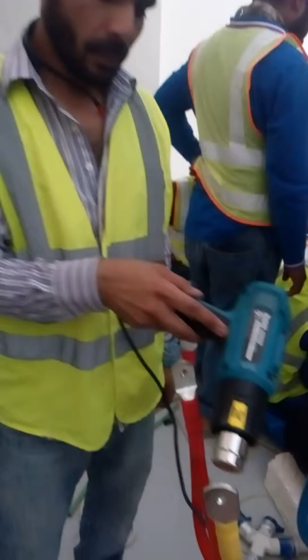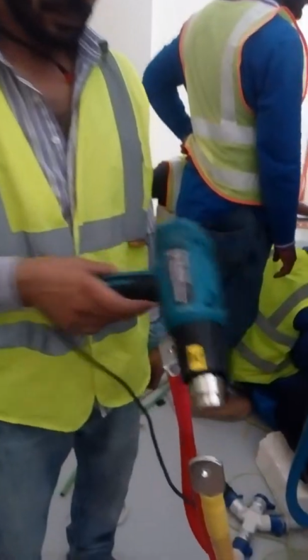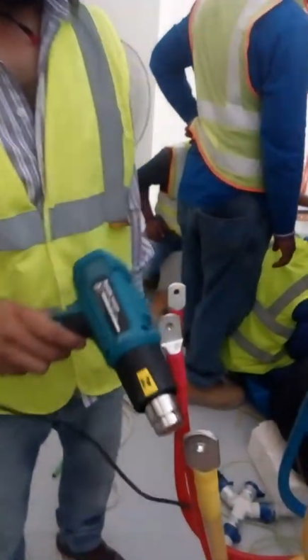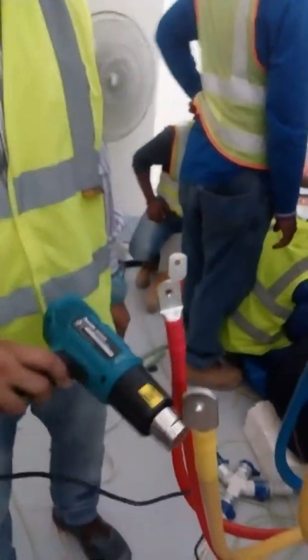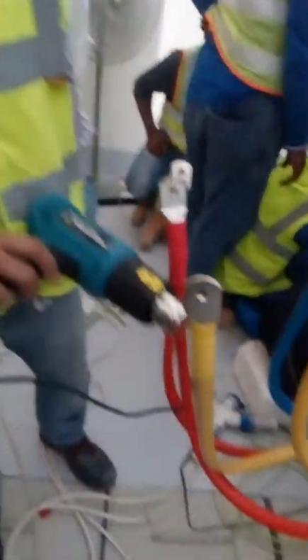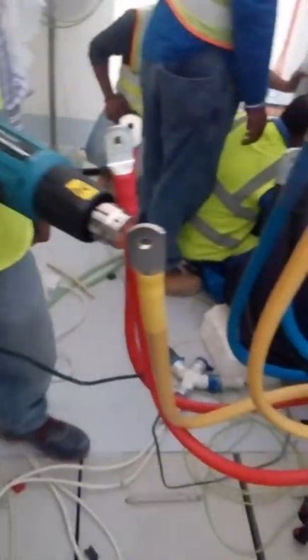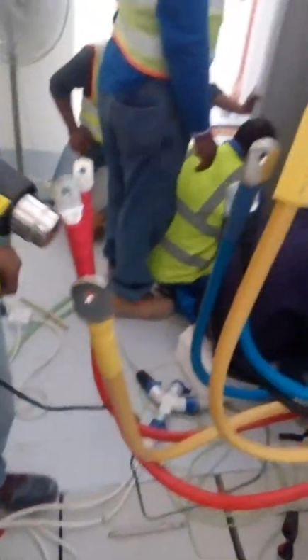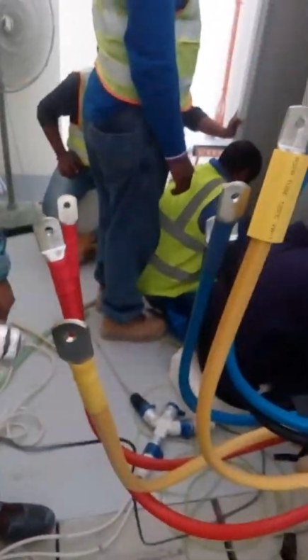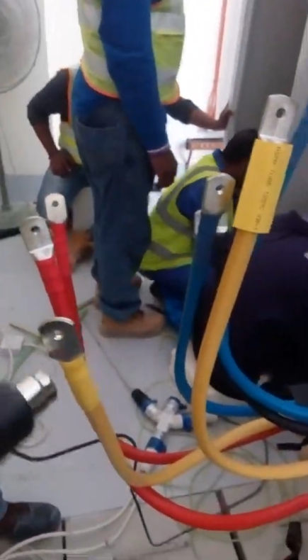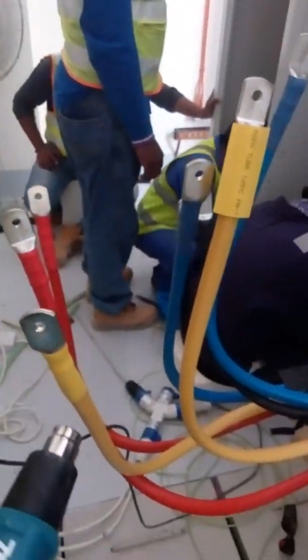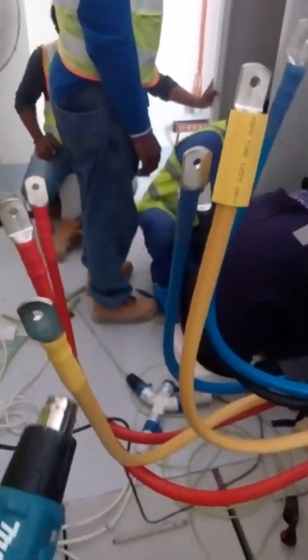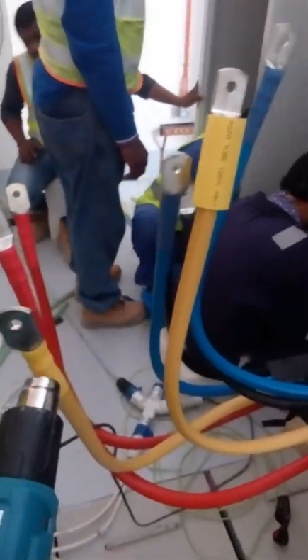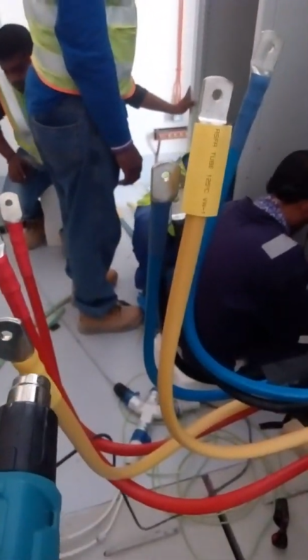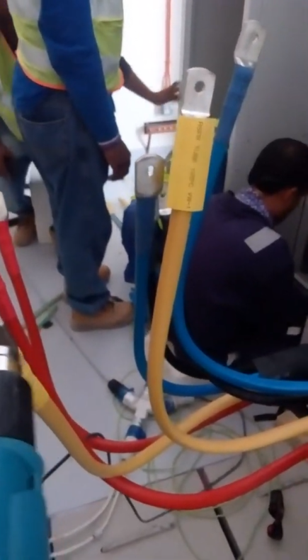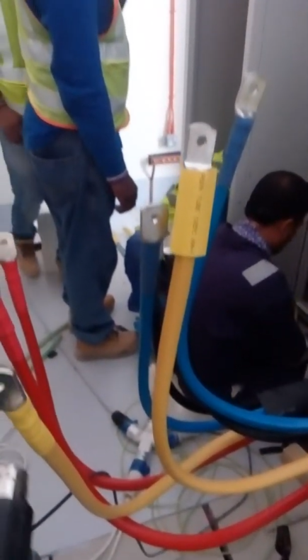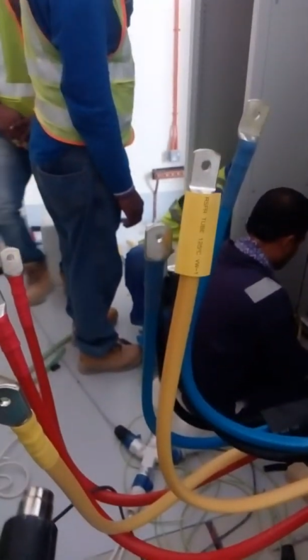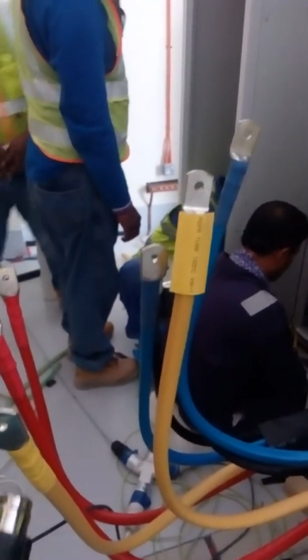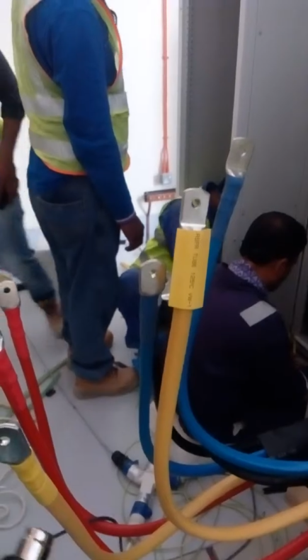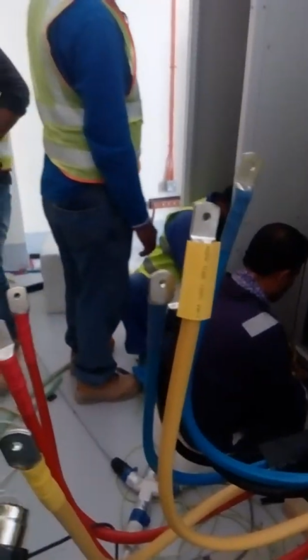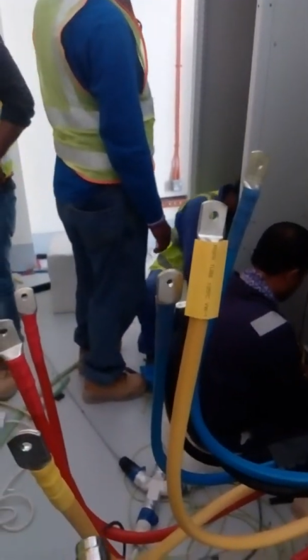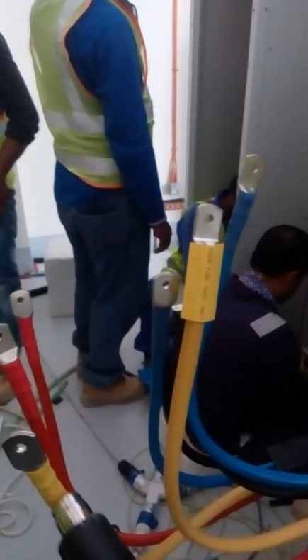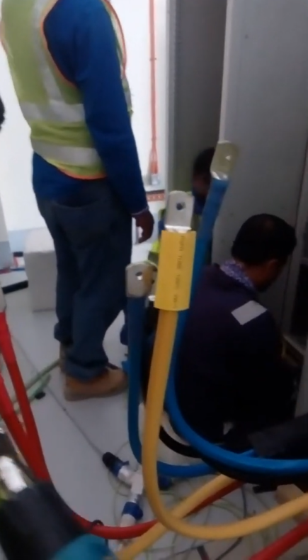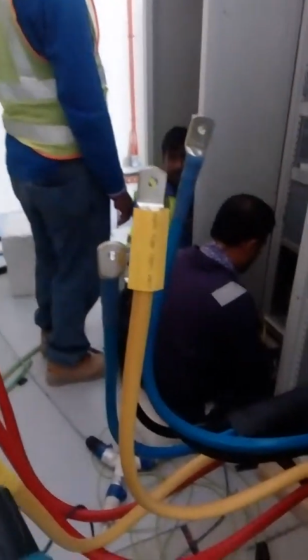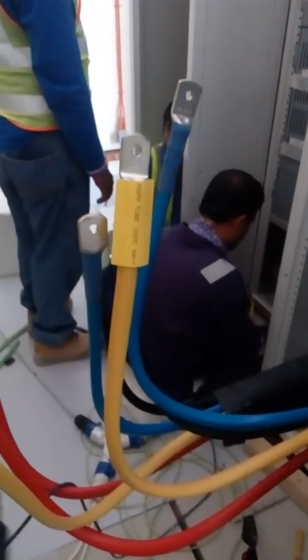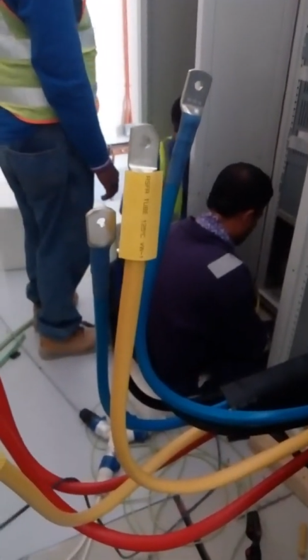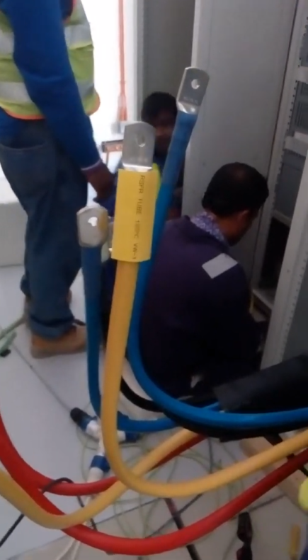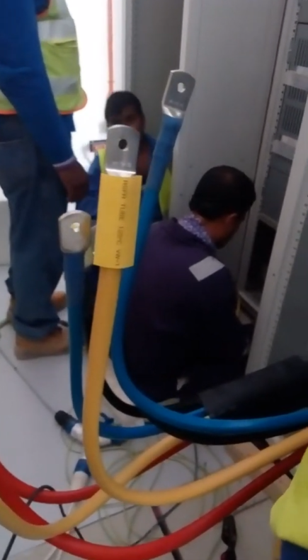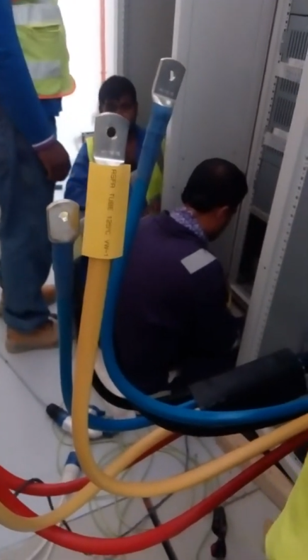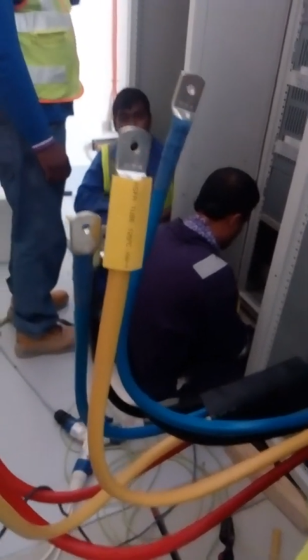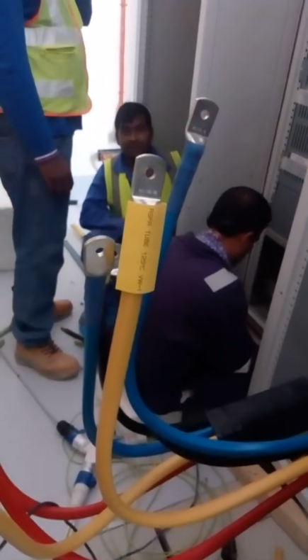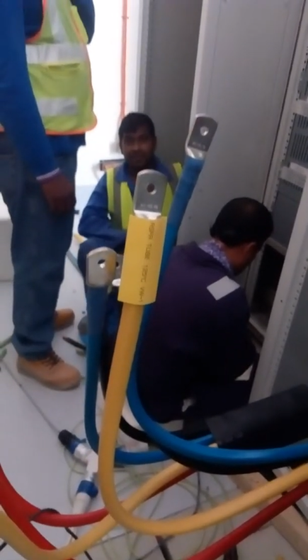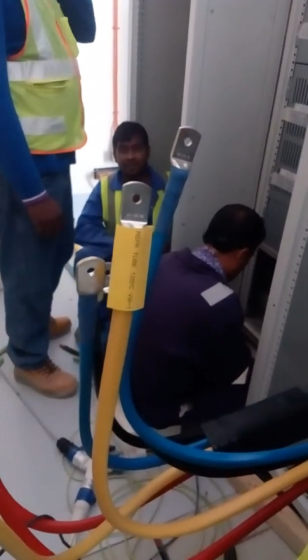Very serious matter, Mohsen. Too much serious, Mohsen. Another one, one yellow.